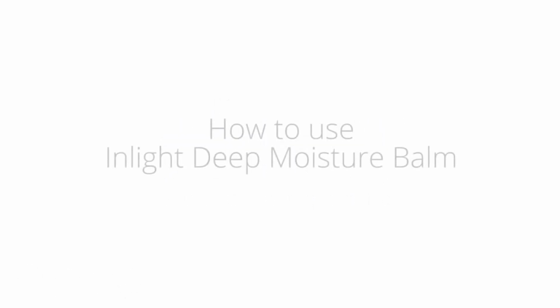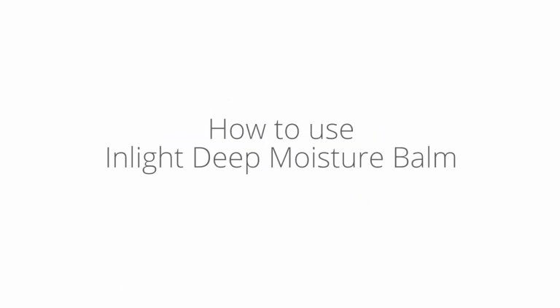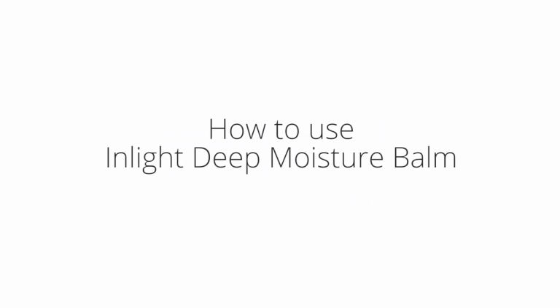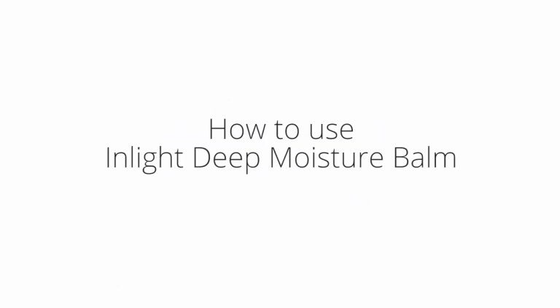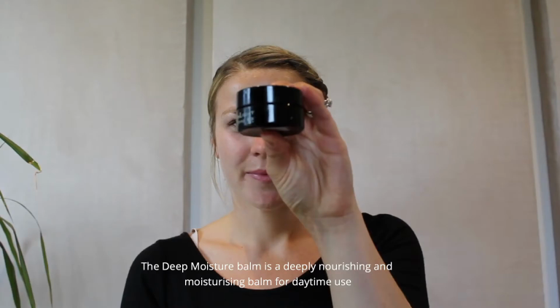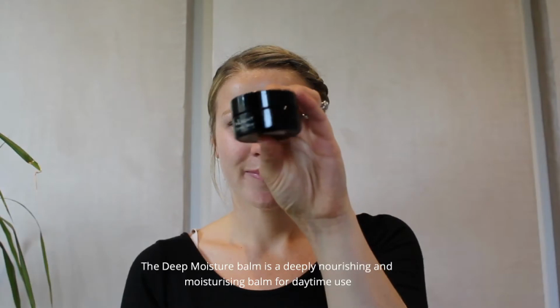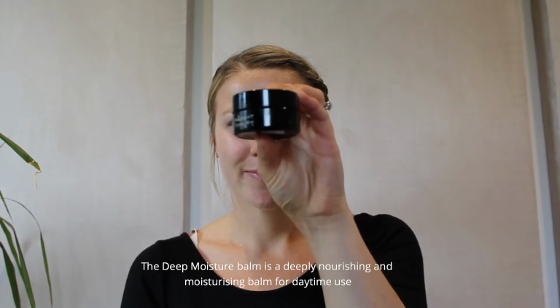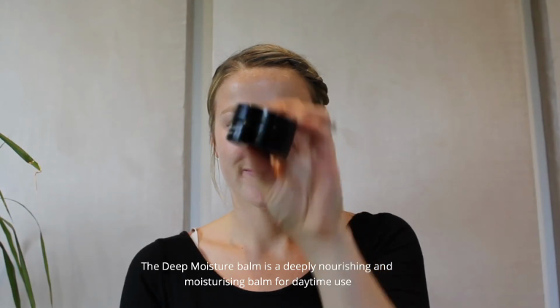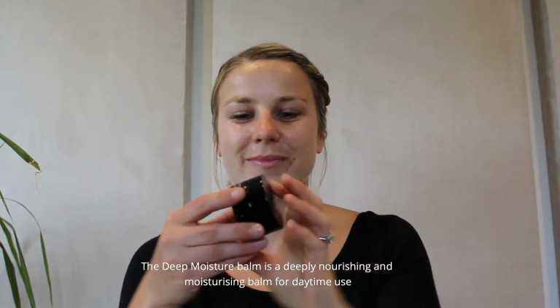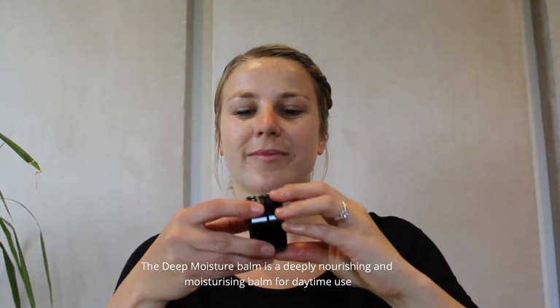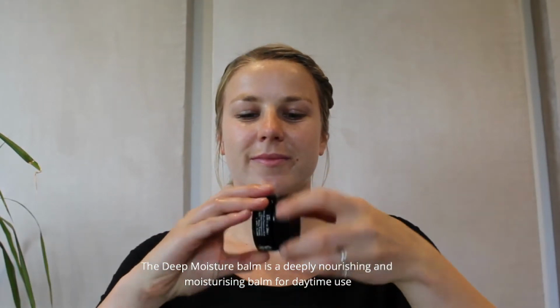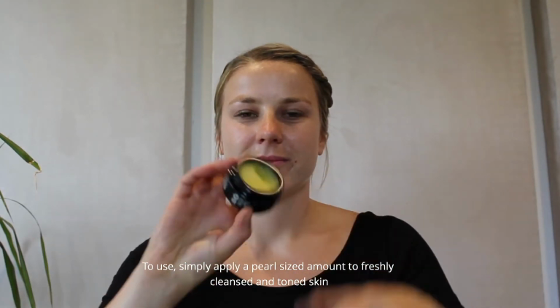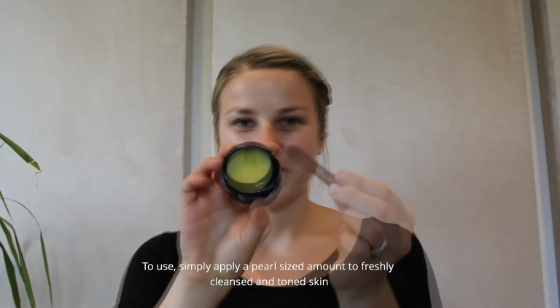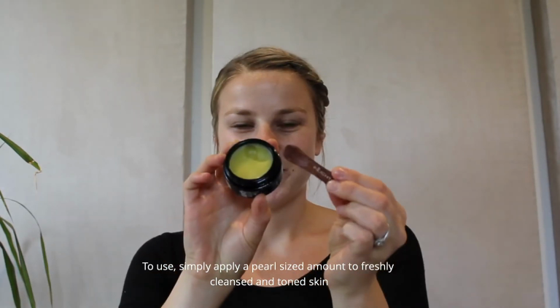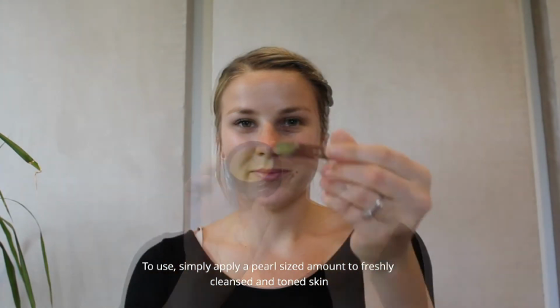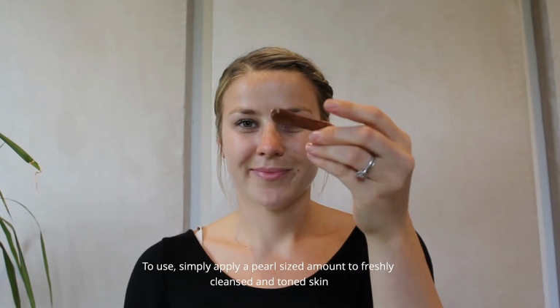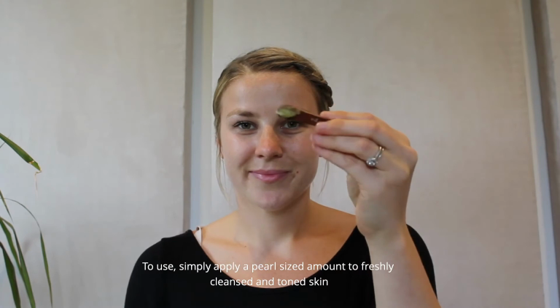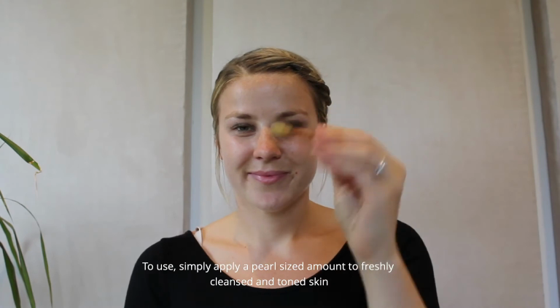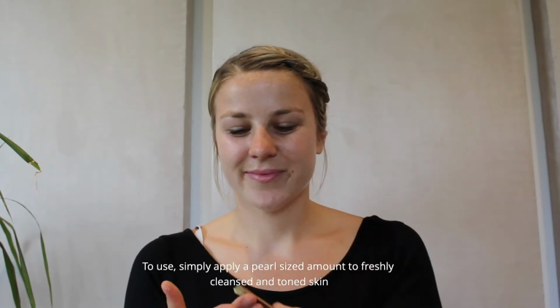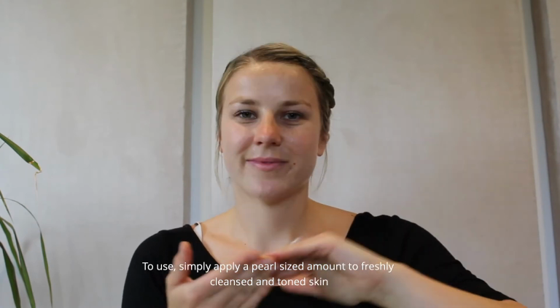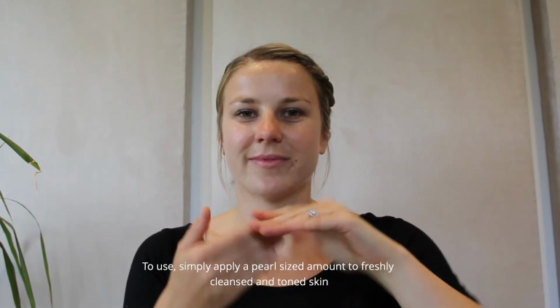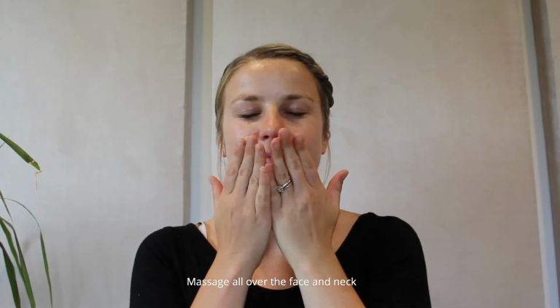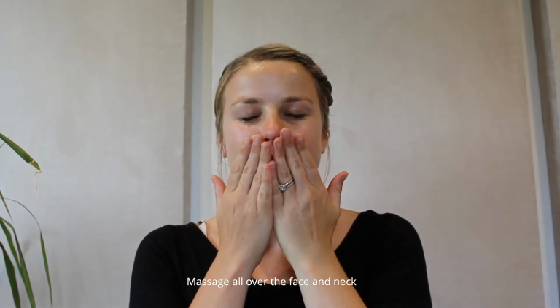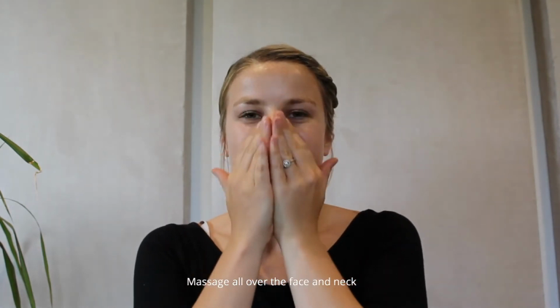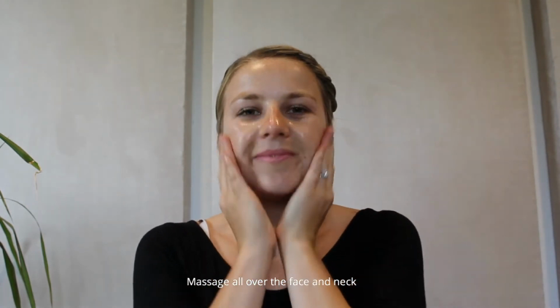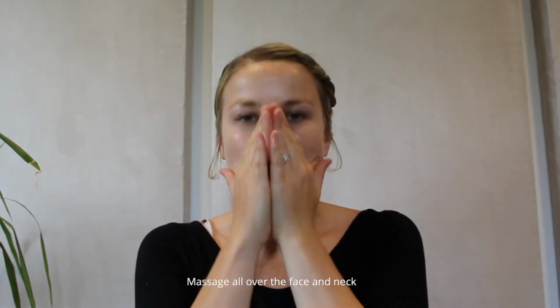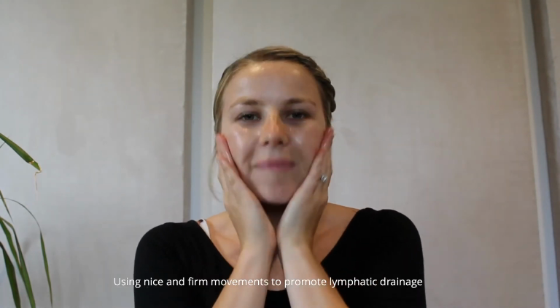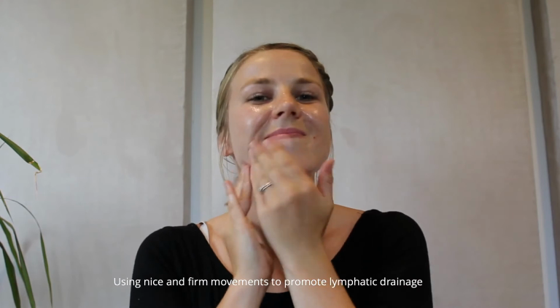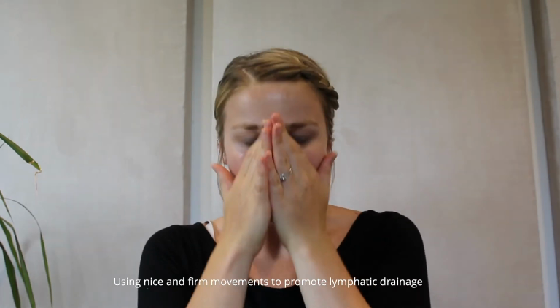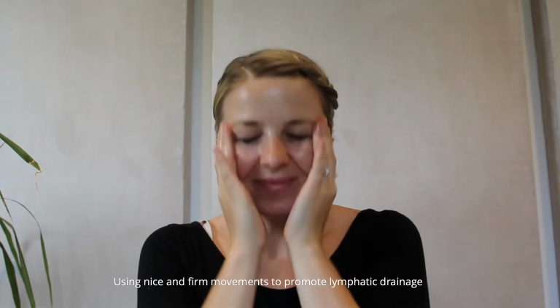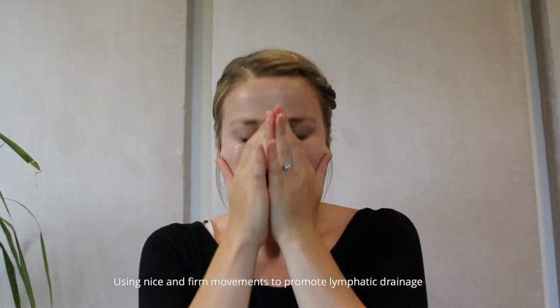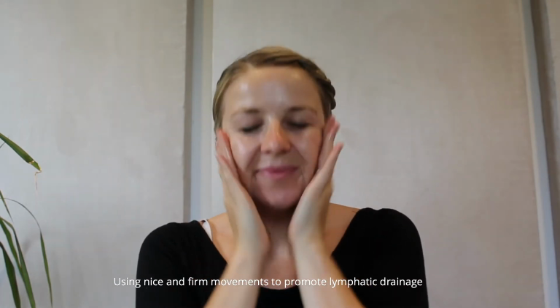The Deep Moisture Balm is a deeply moisturising and nourishing balm for daytime use. To use, simply apply a pearl sized amount to freshly cleansed and toned skin. Massage all over the face and neck using nice and firm movements to promote lymphatic drainage.